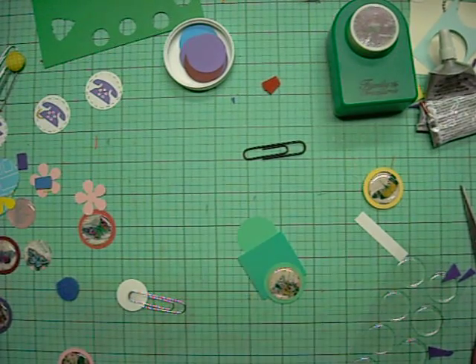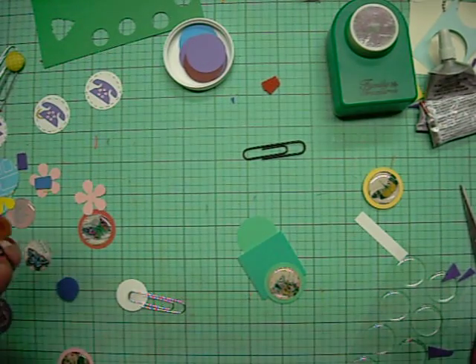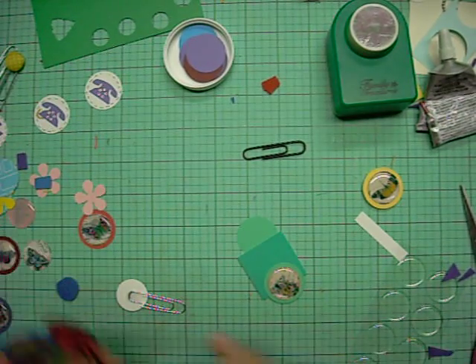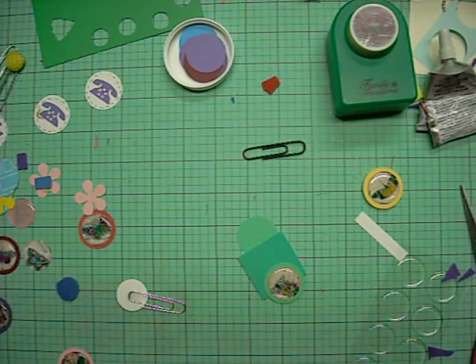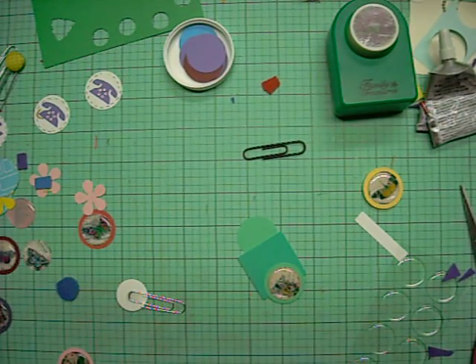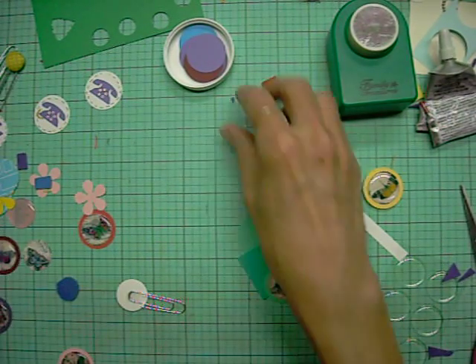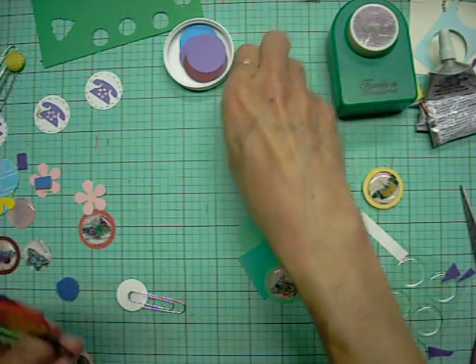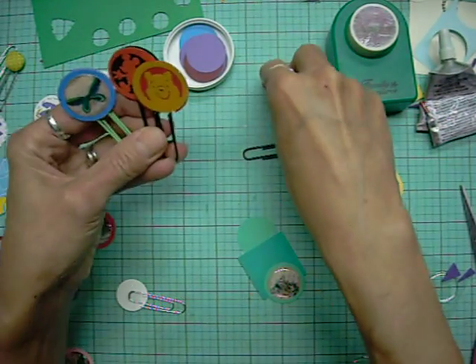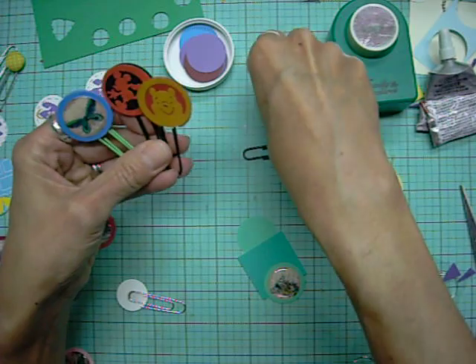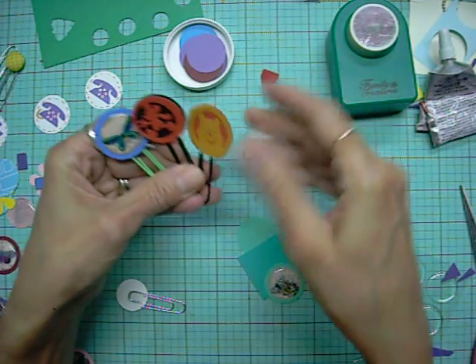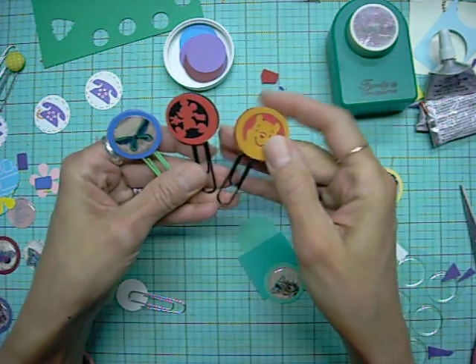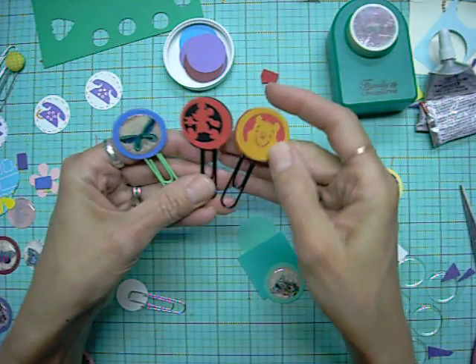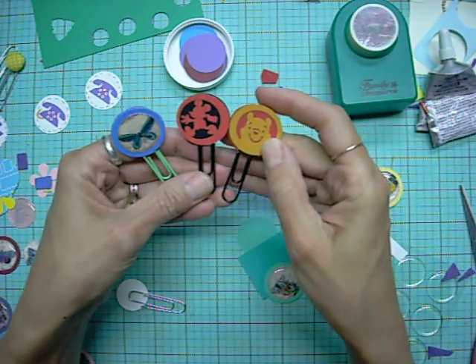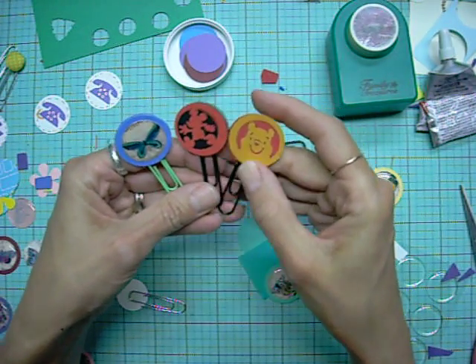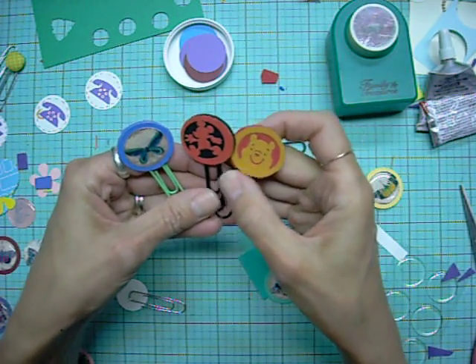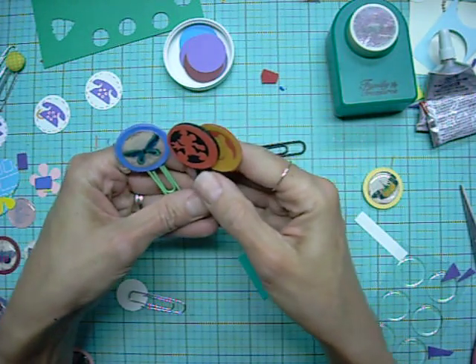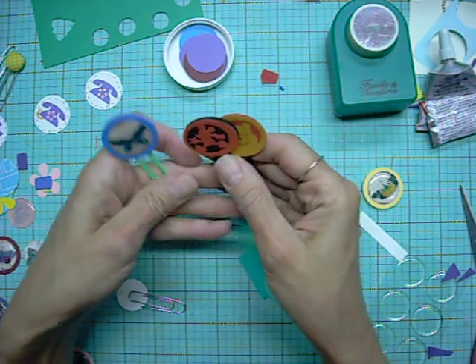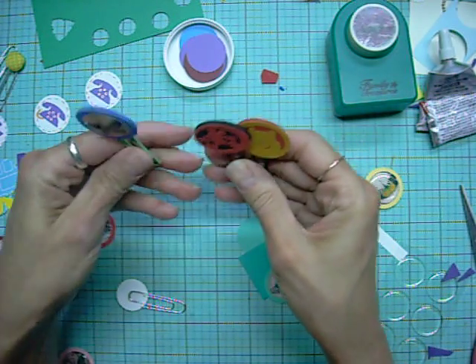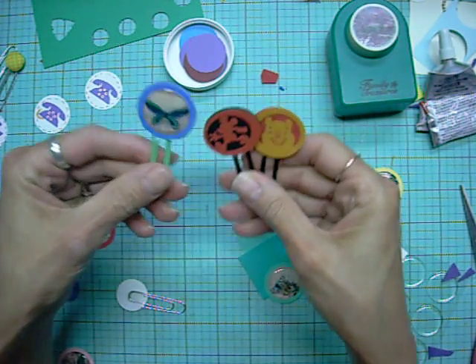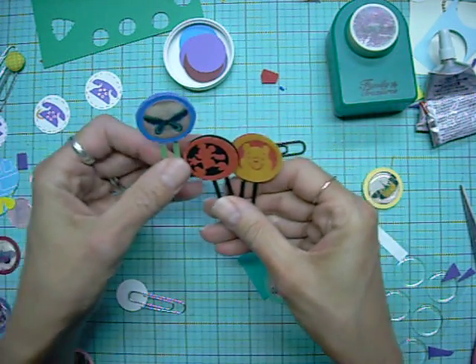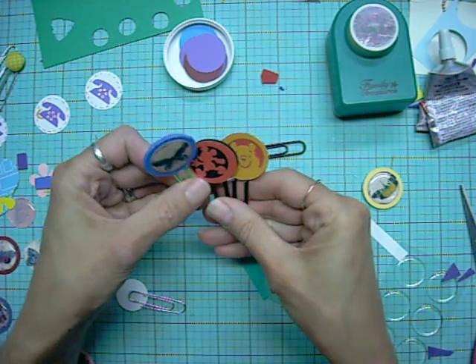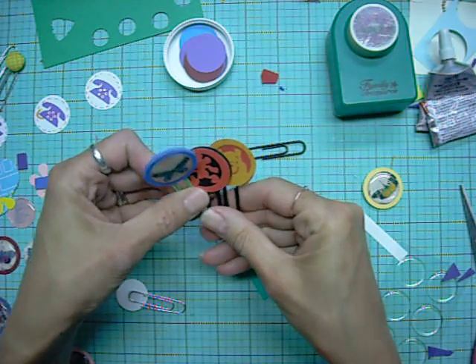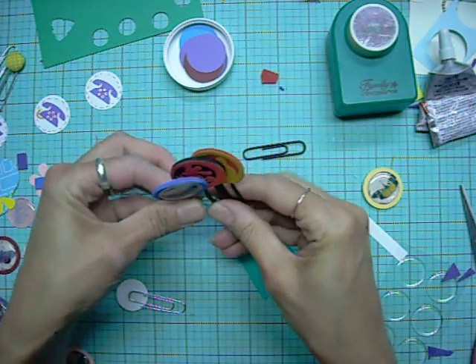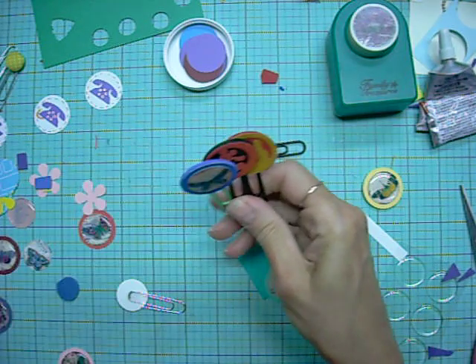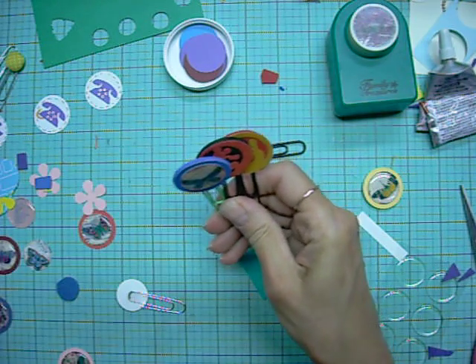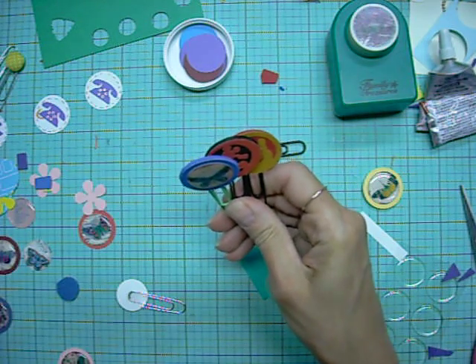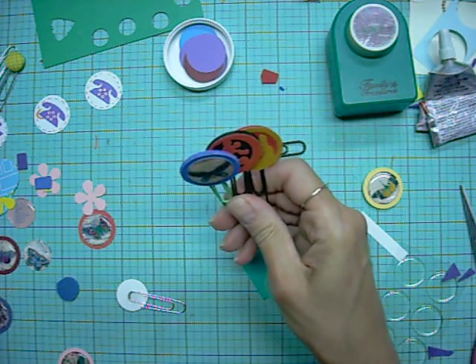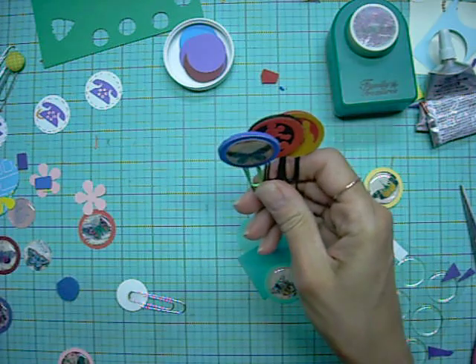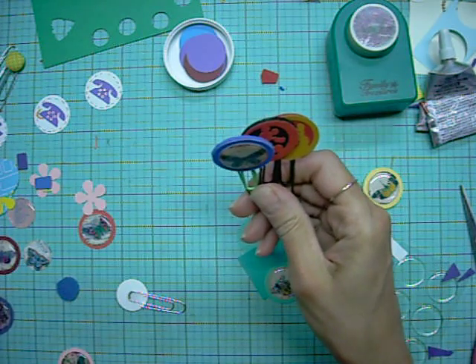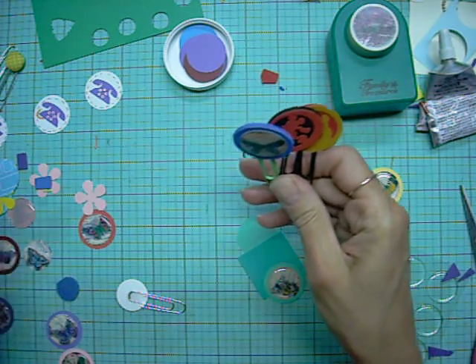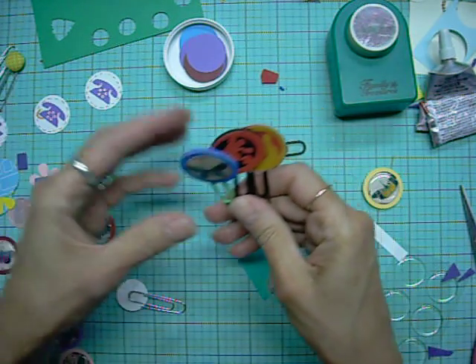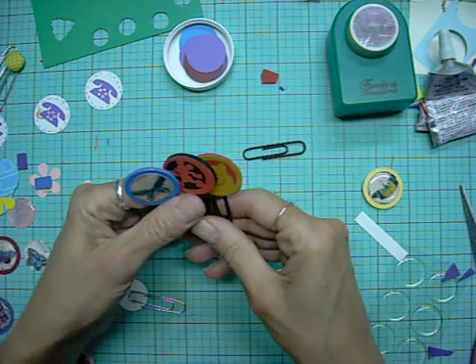Hi everybody, it's Lolly. I'm back to show you how I actually attach the paper clips to these particular clip arts that I did. I've been making paper clips for quite a while, and I just love paper clips — you know, I'm an addict.